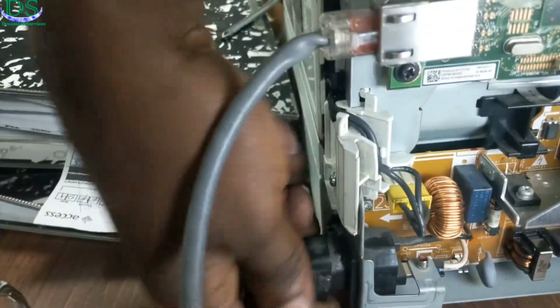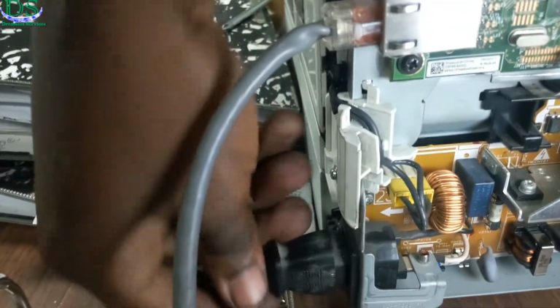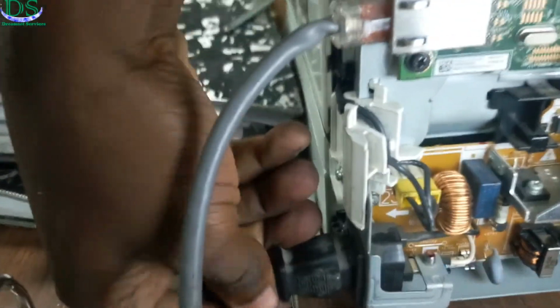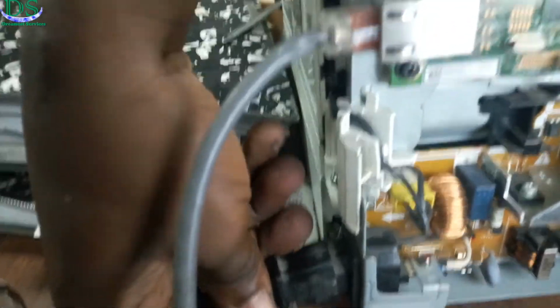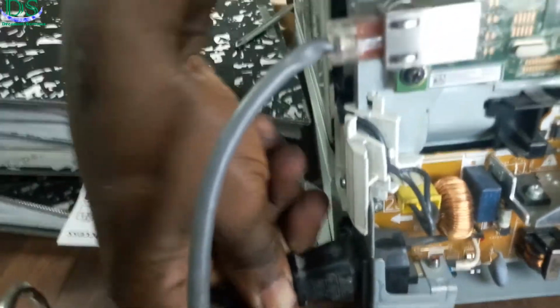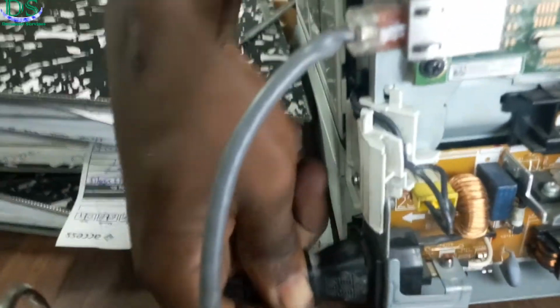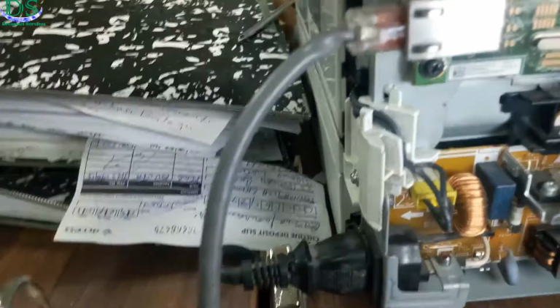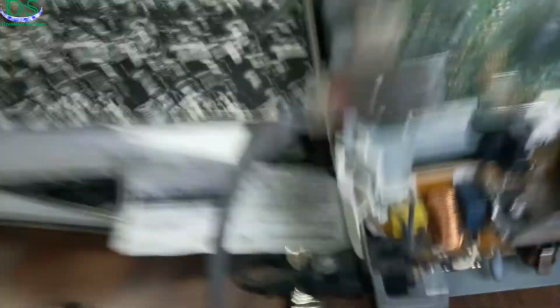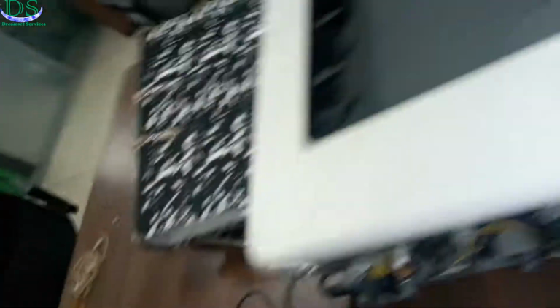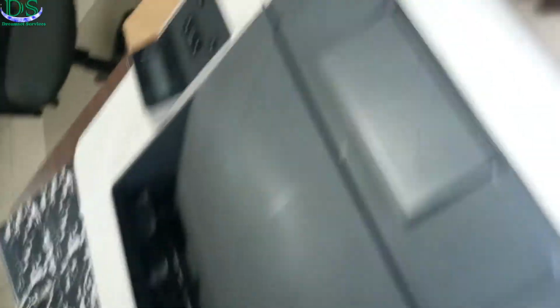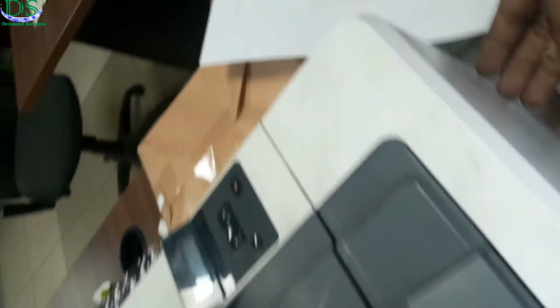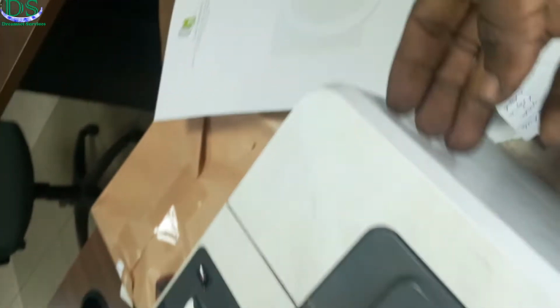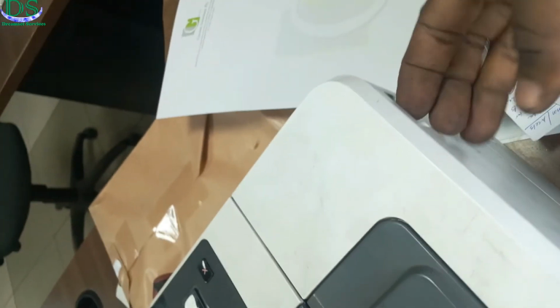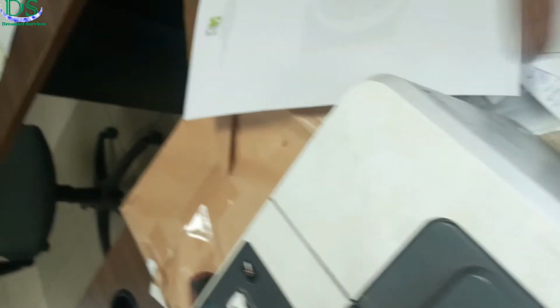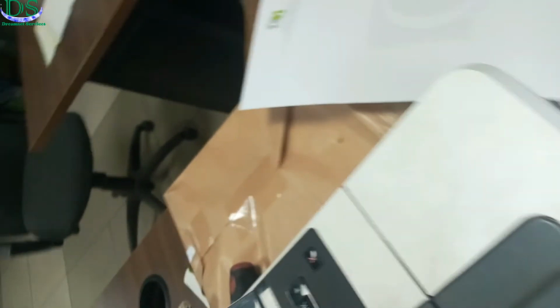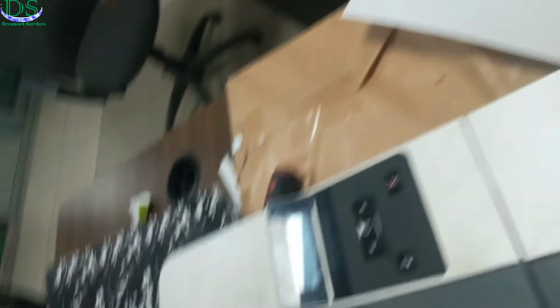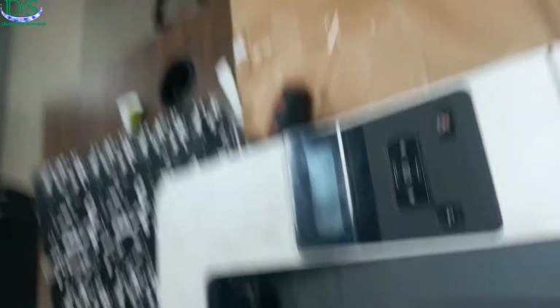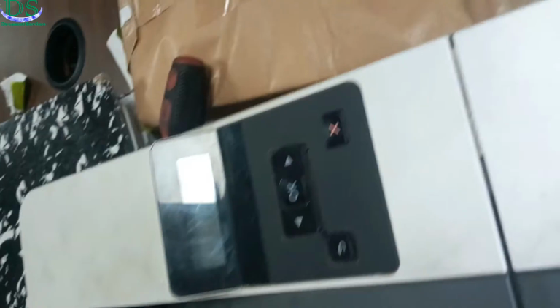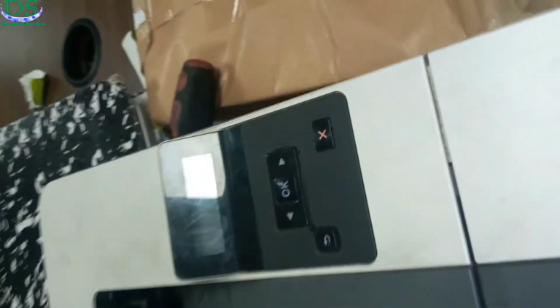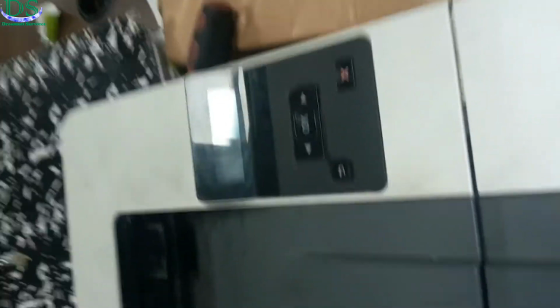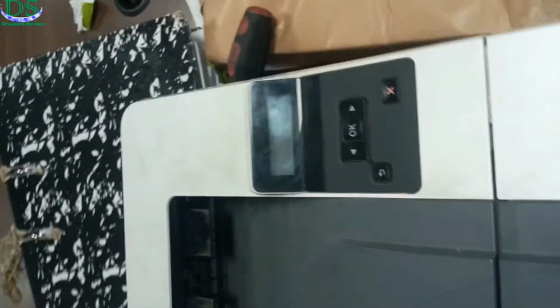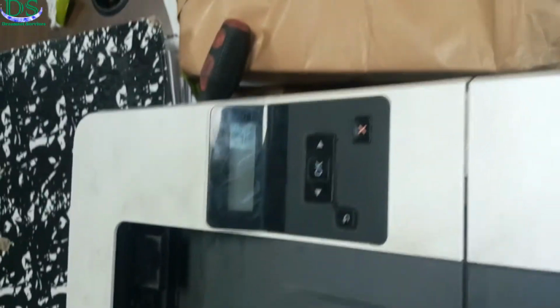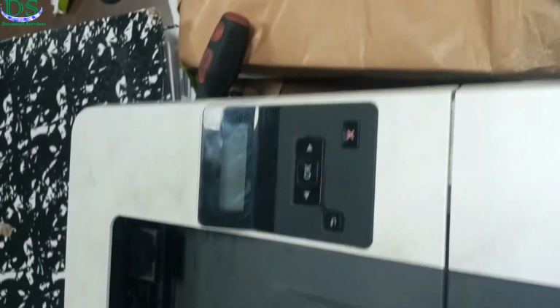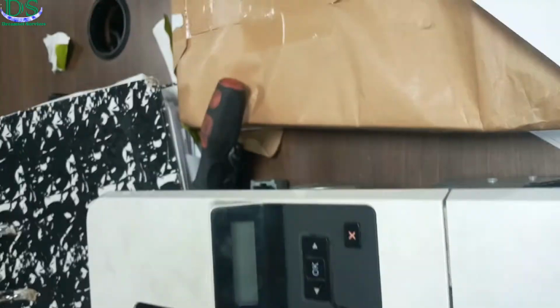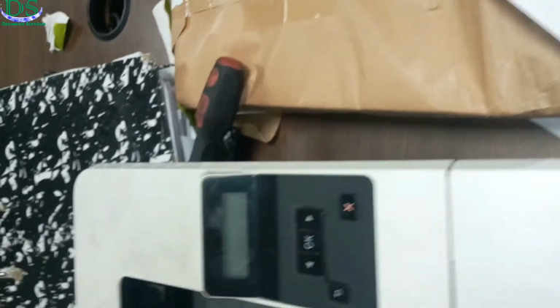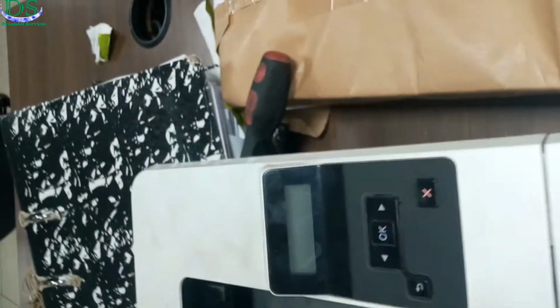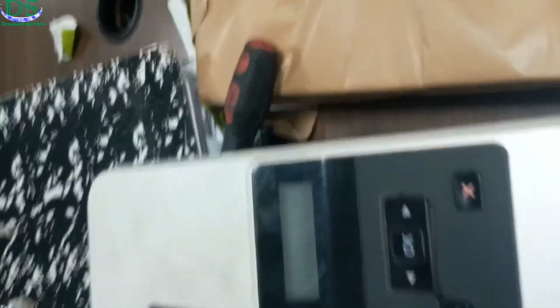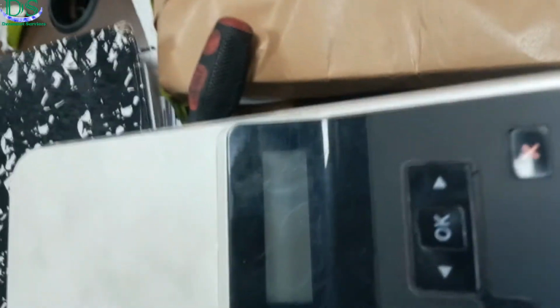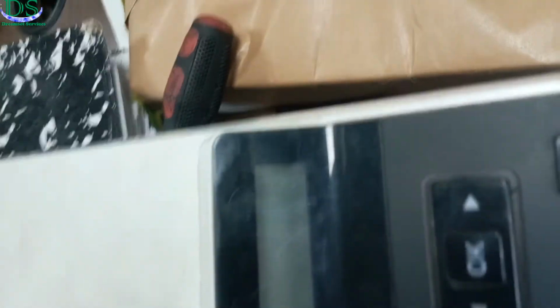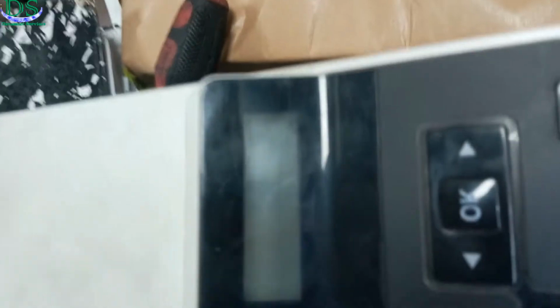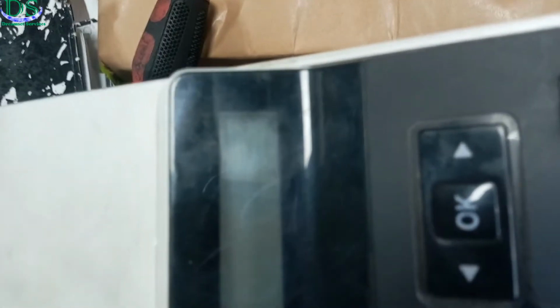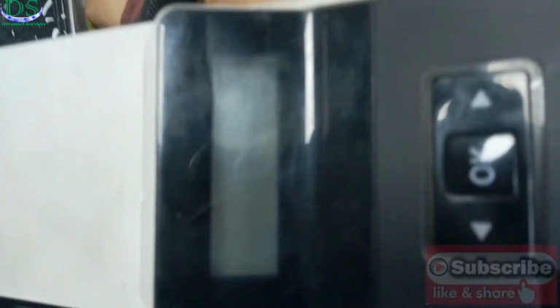So now I'm going to power my printer back on and then check if the error has been corrected. Hopefully the error has been corrected. So now the printer is on and I'm going to wait for it to initialize.